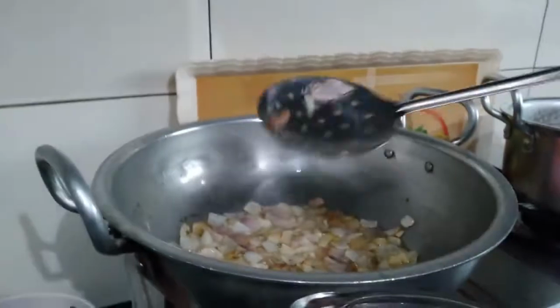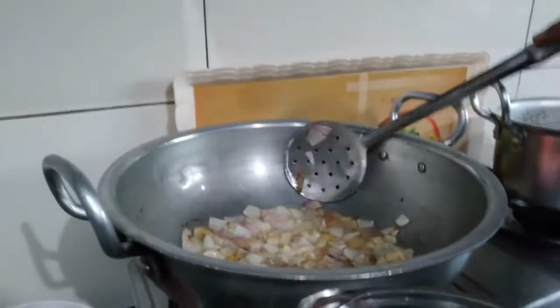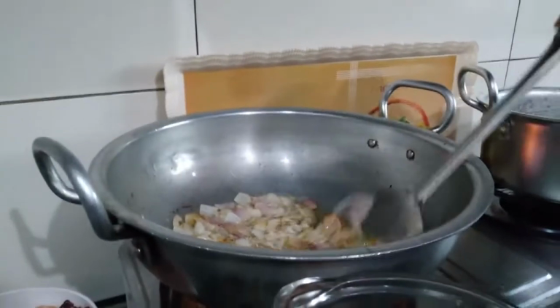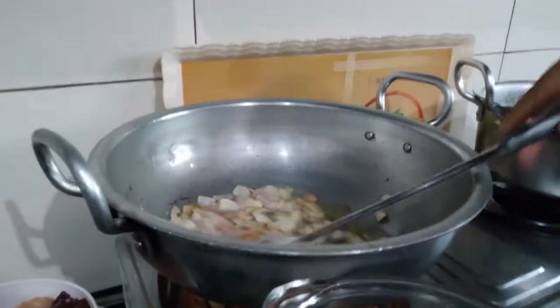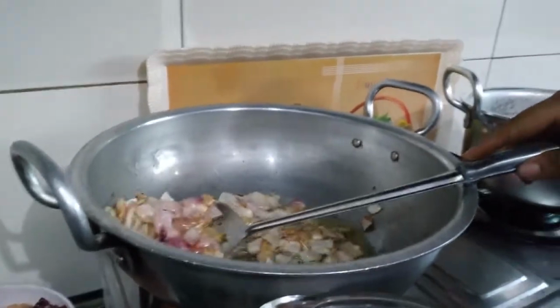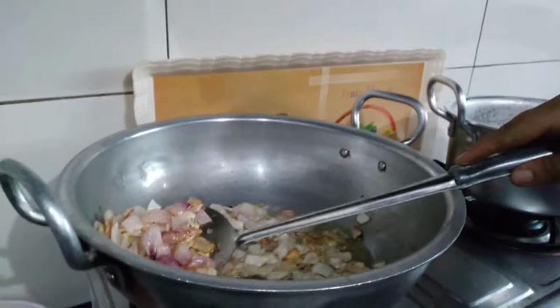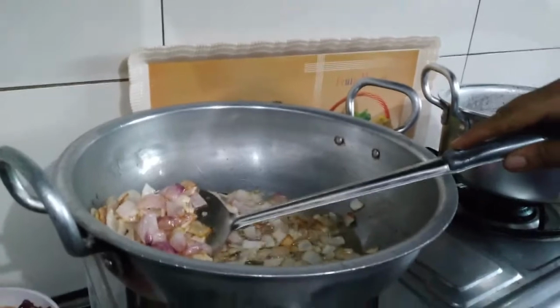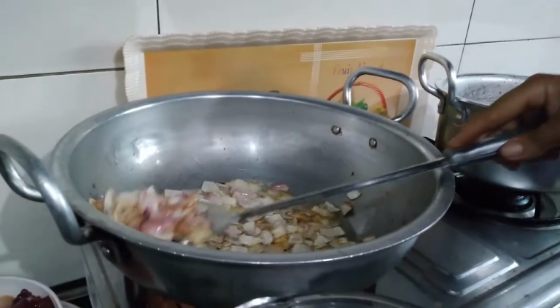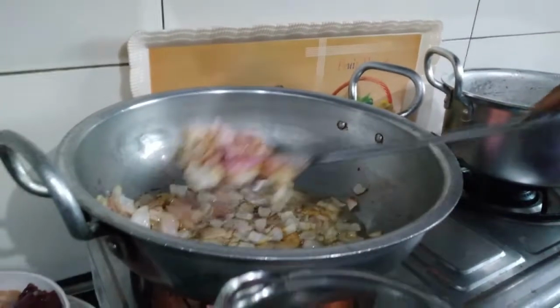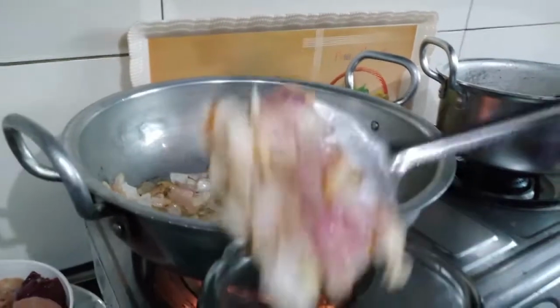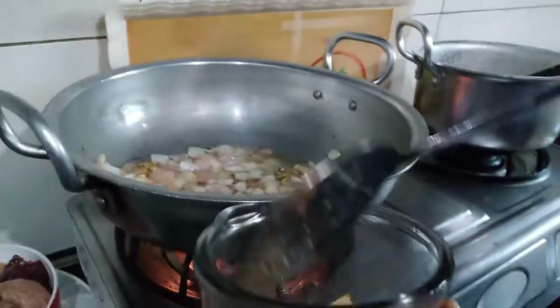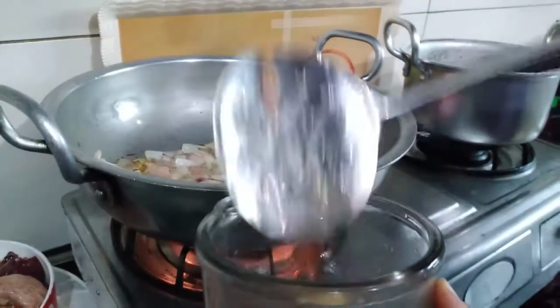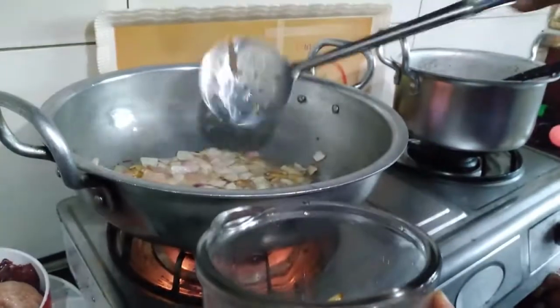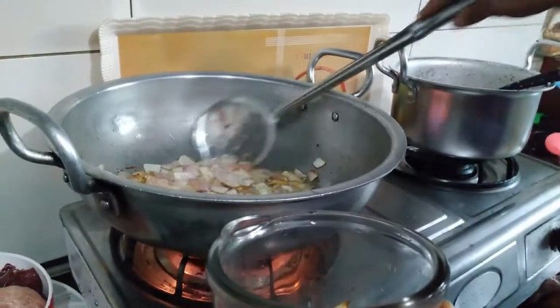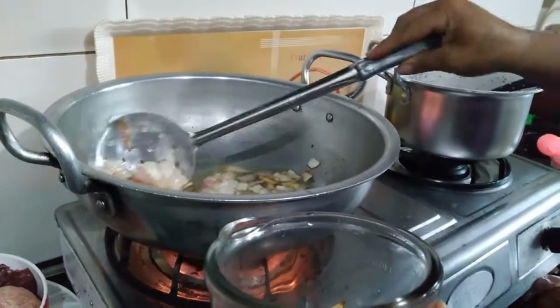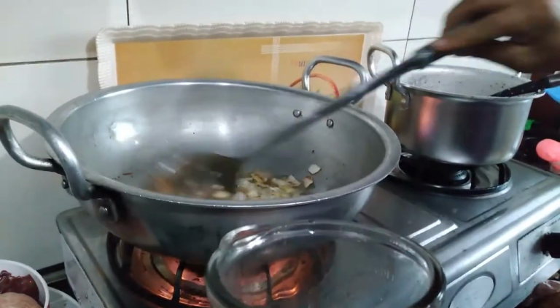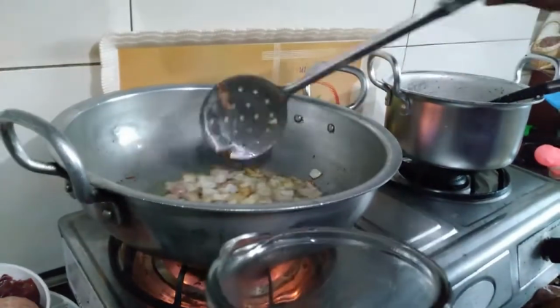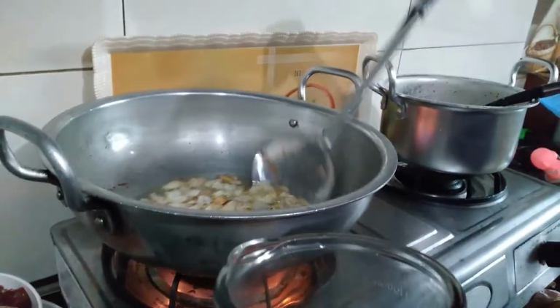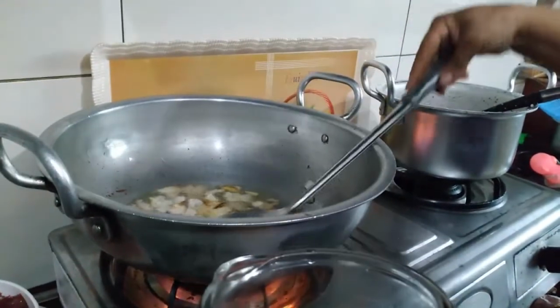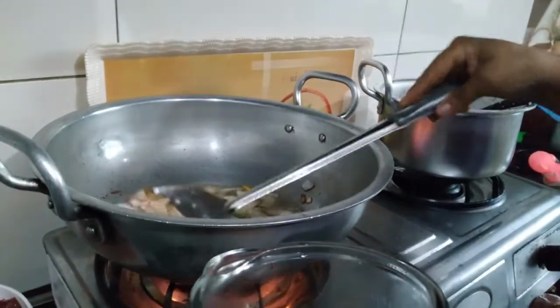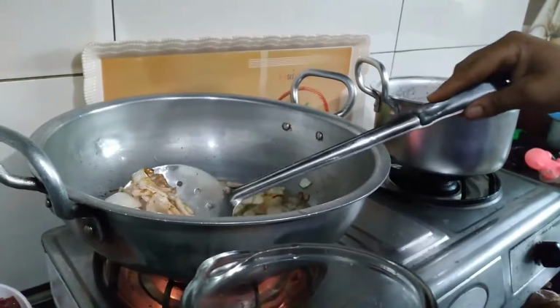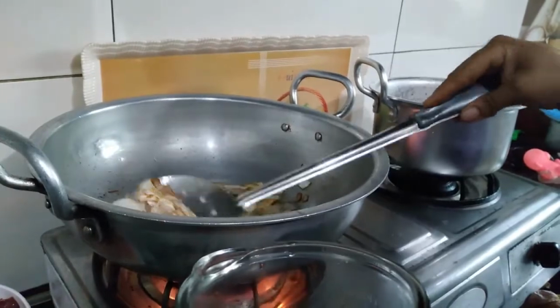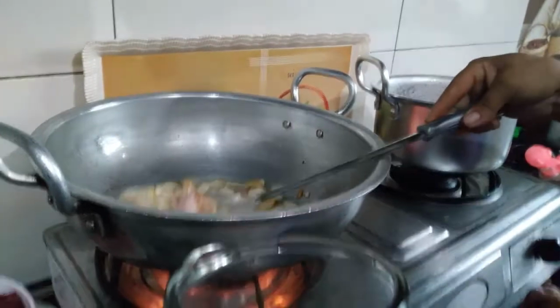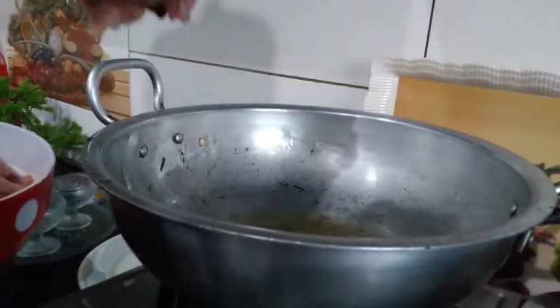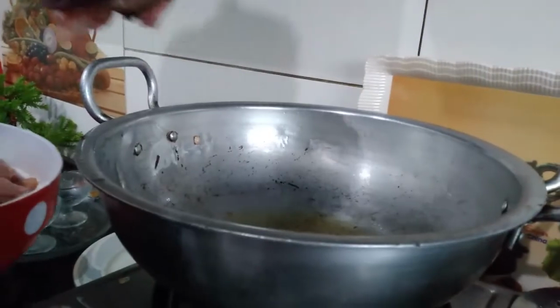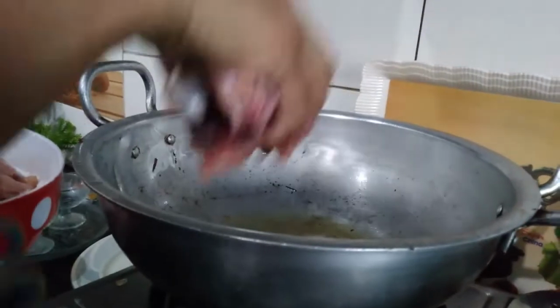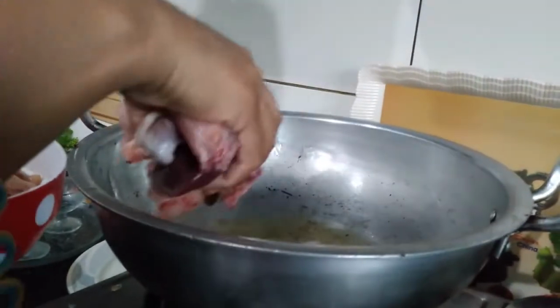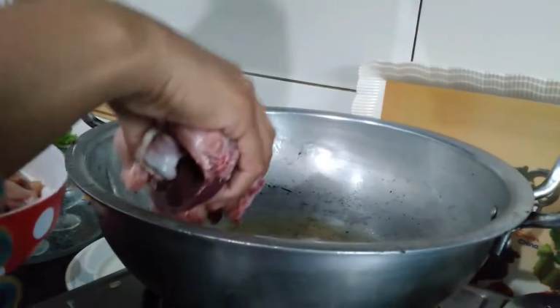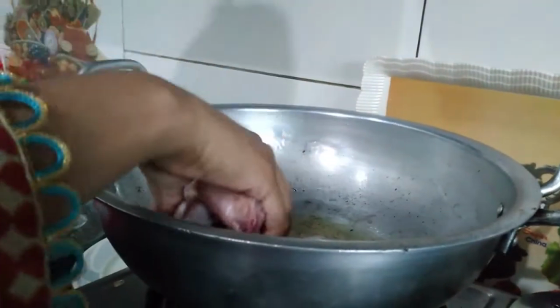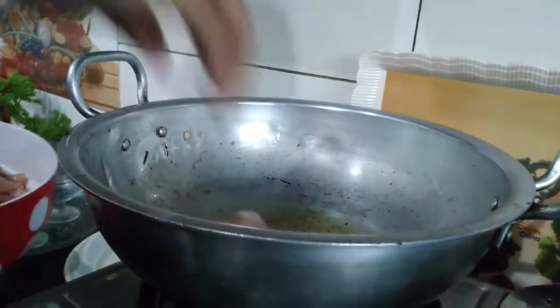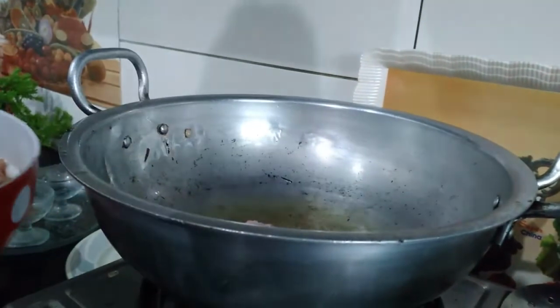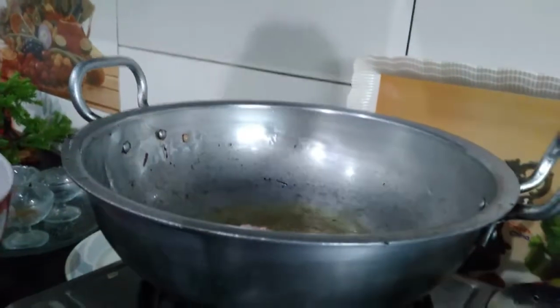Then we will warm it and blend the tomatoes in a blender so that the masala will be better. Now we are going to add our chicken in the oil.